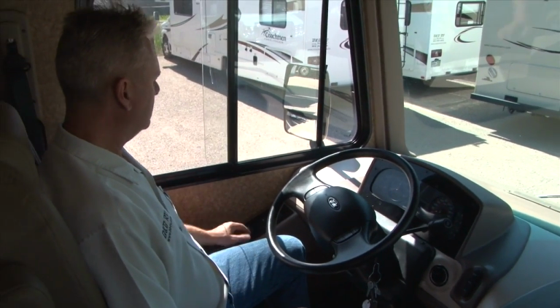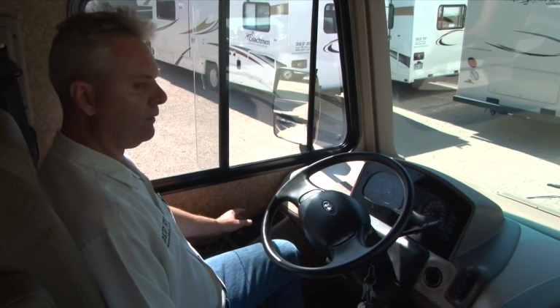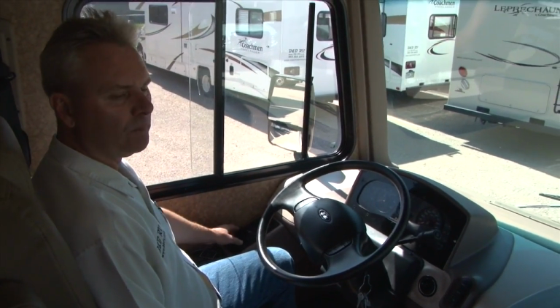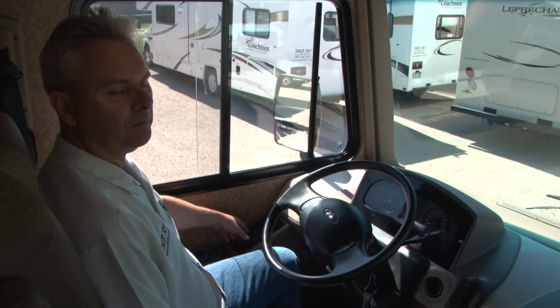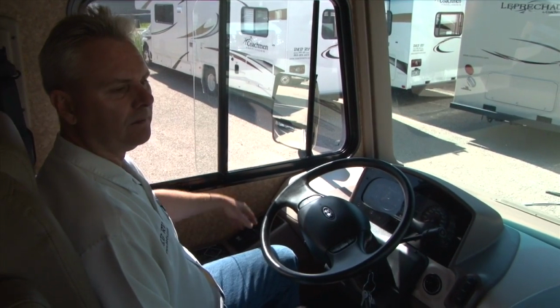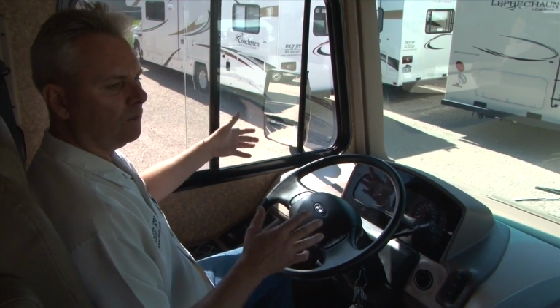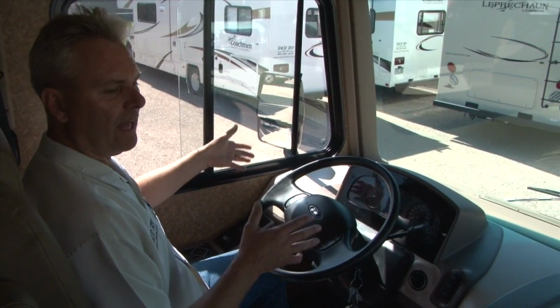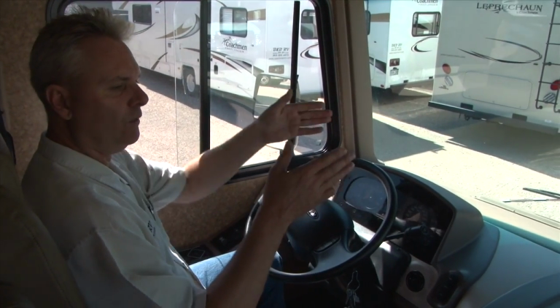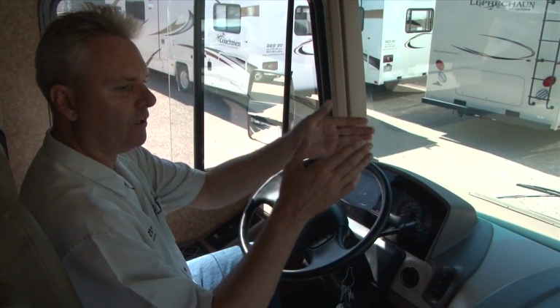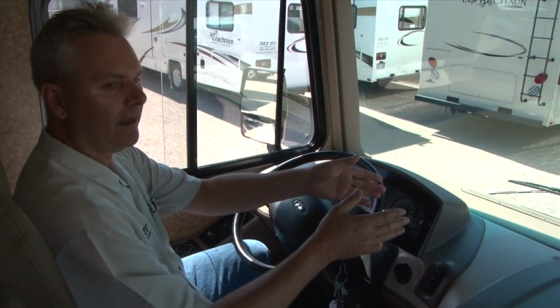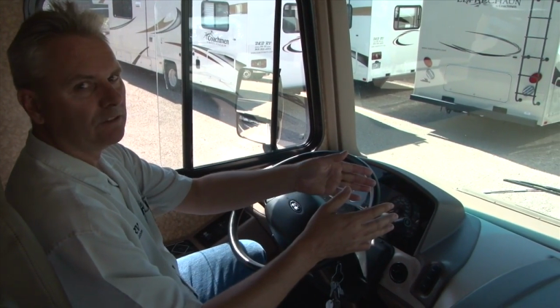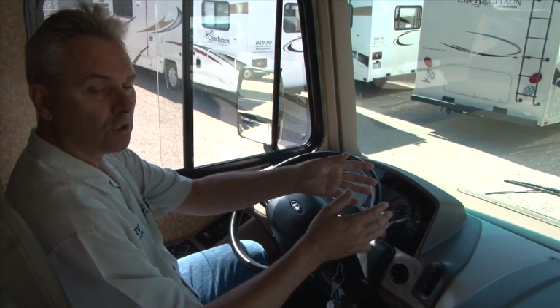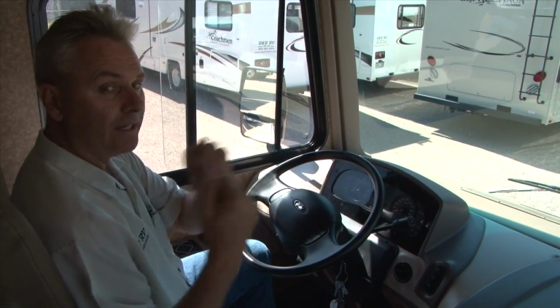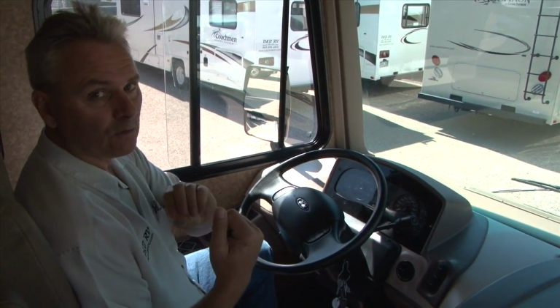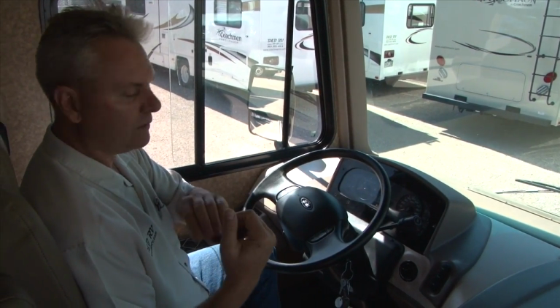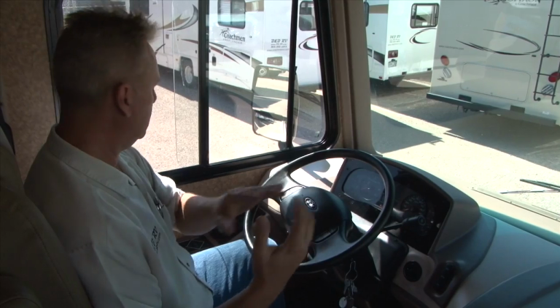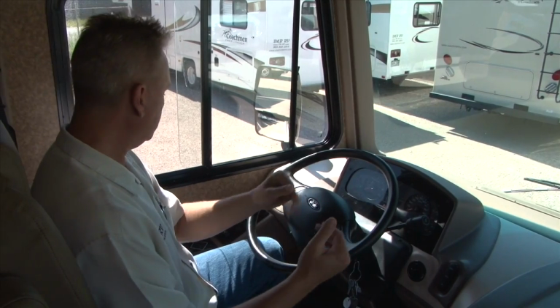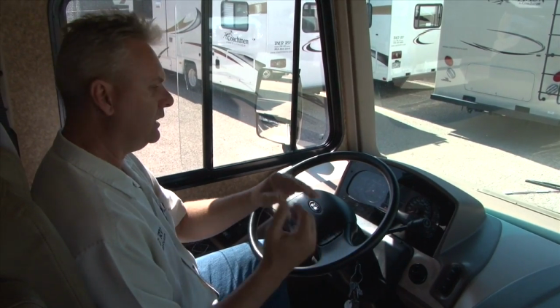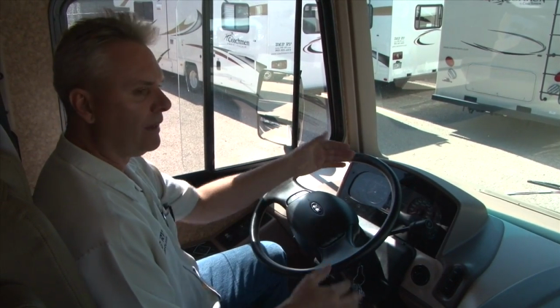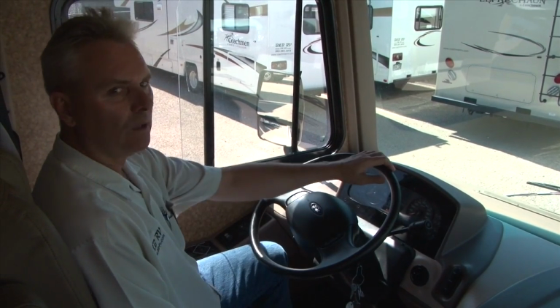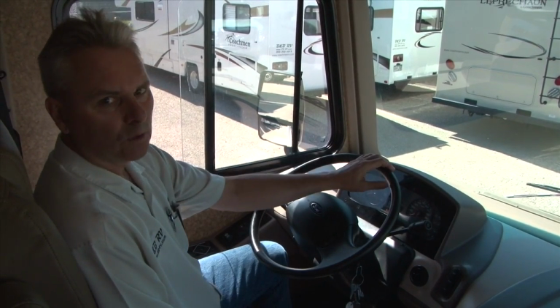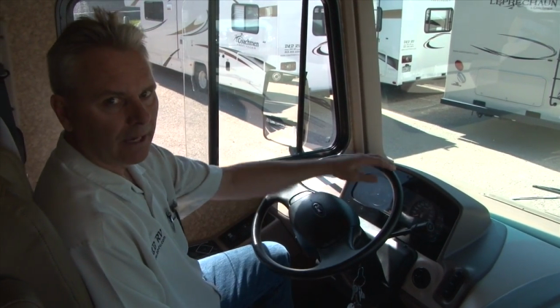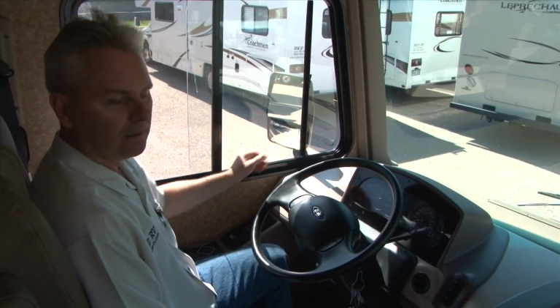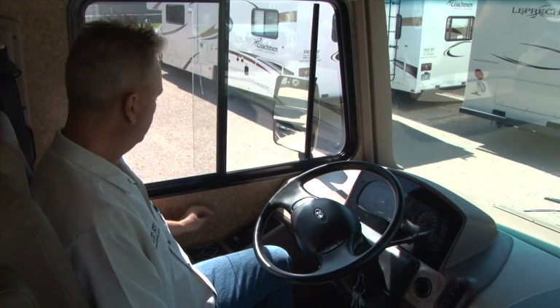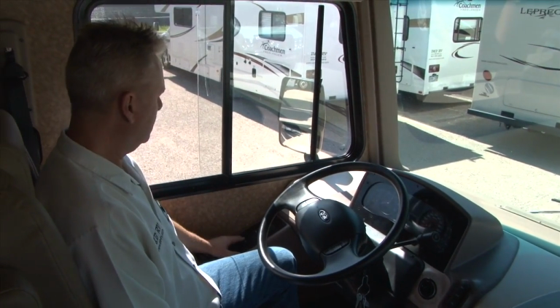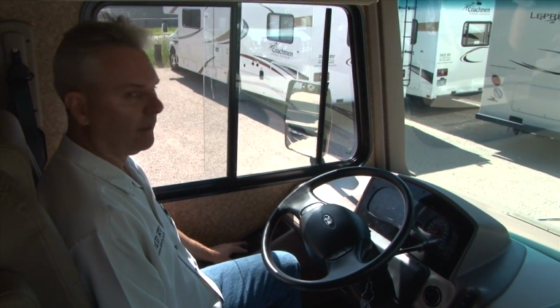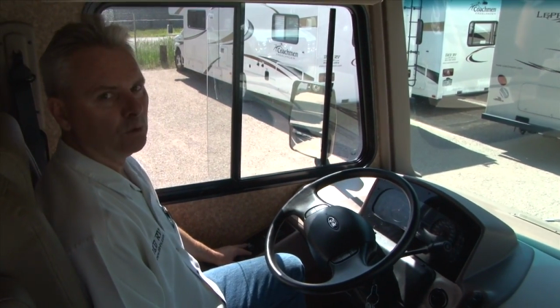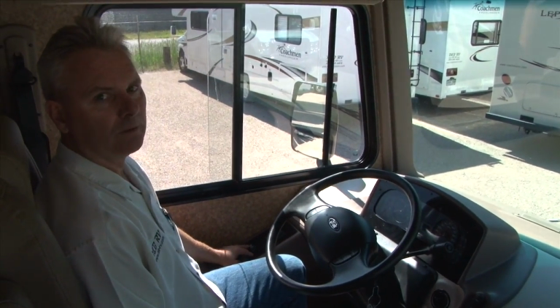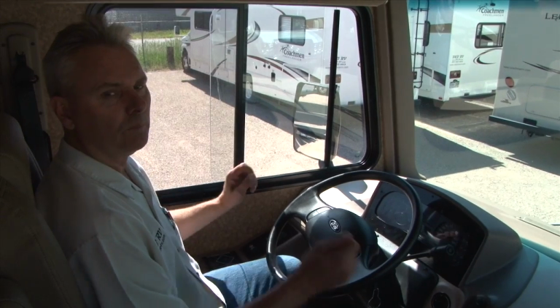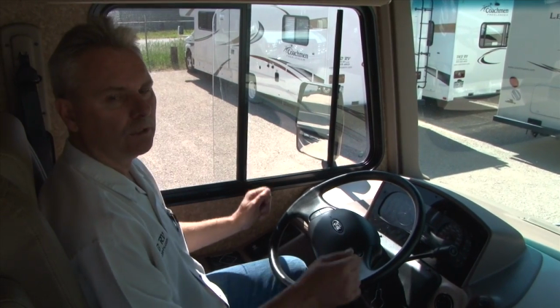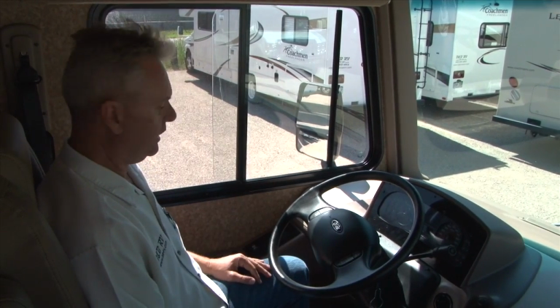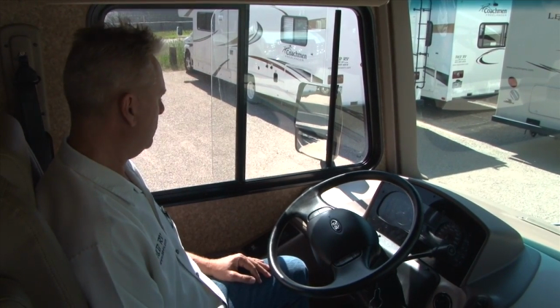There's a battery boost button up here. You have a car battery to start your car and house batteries to run the house. If somehow you run down your car battery, this battery boost button will jump the two together to get you going.